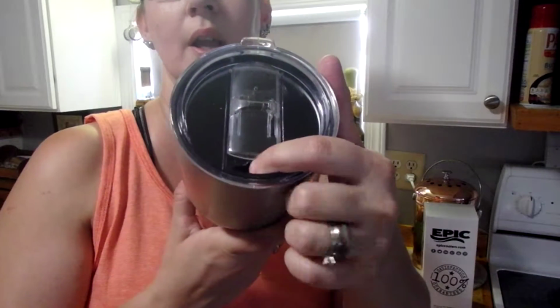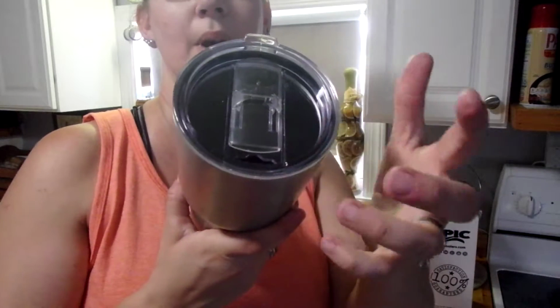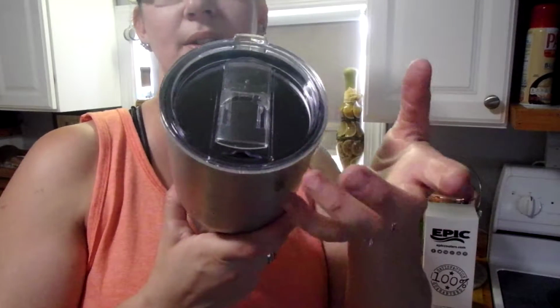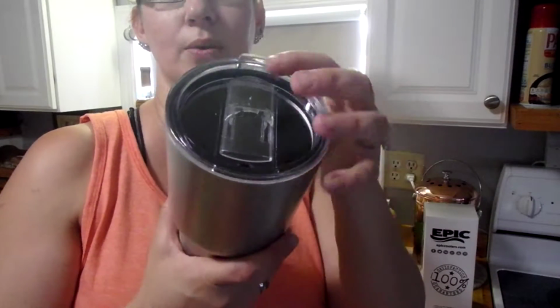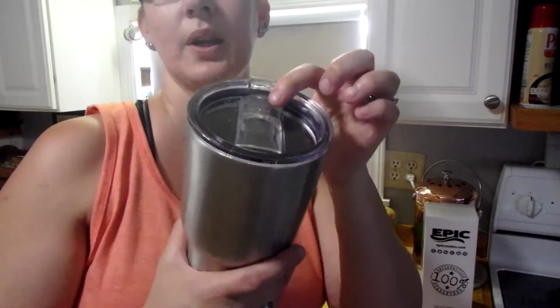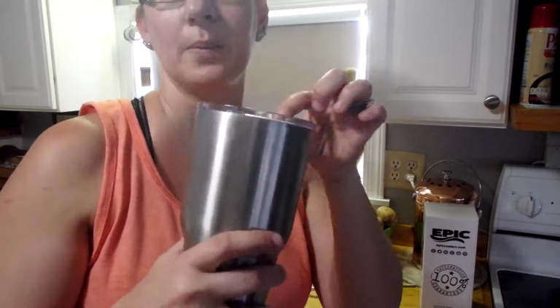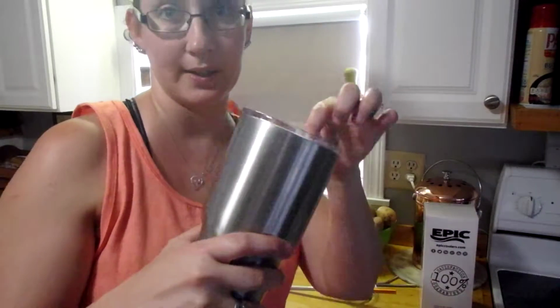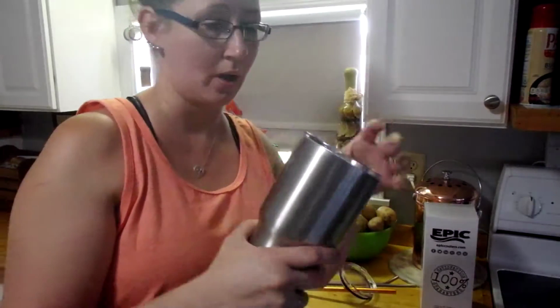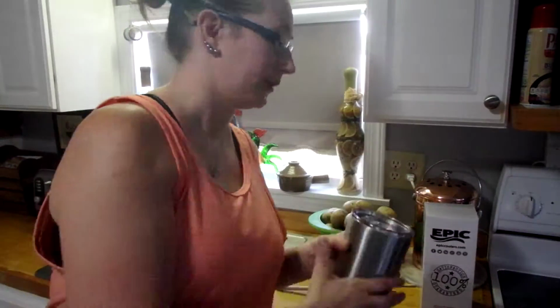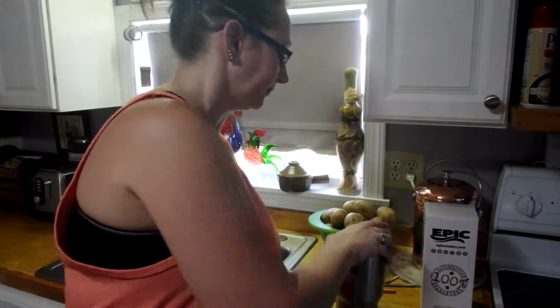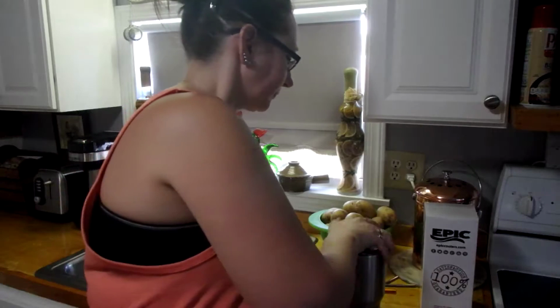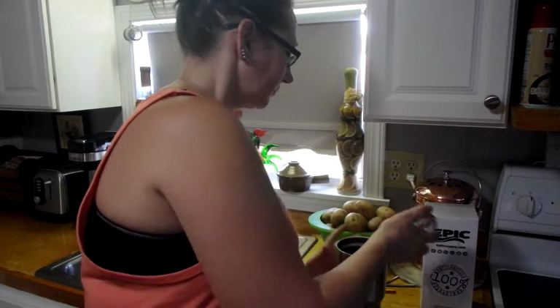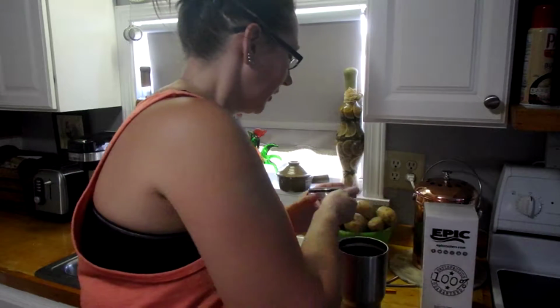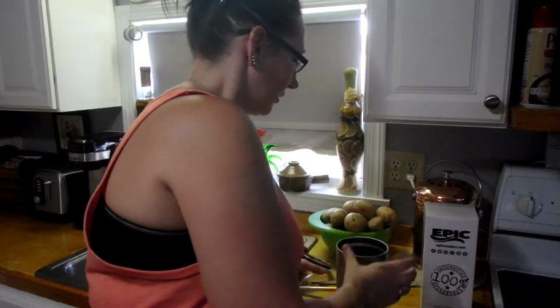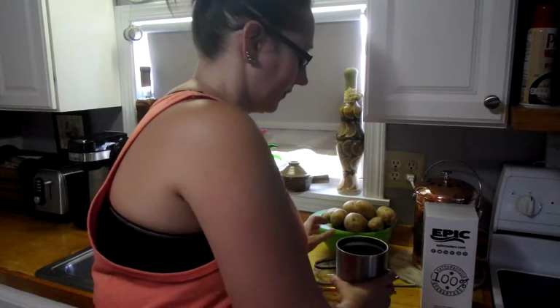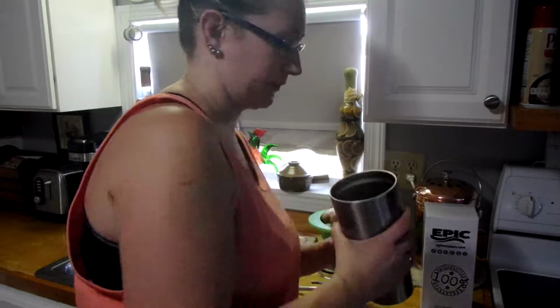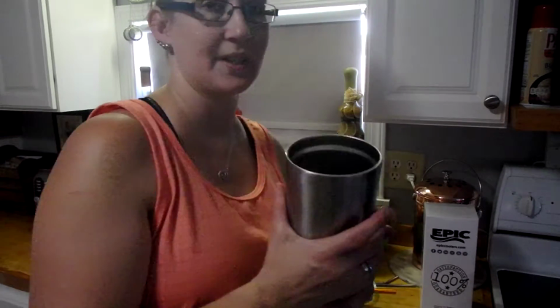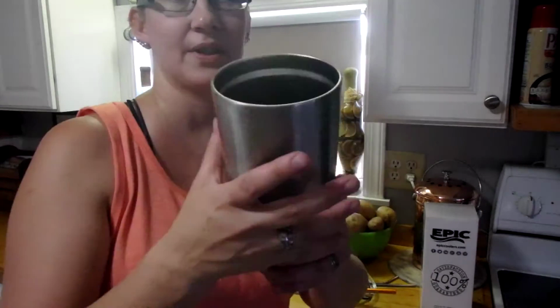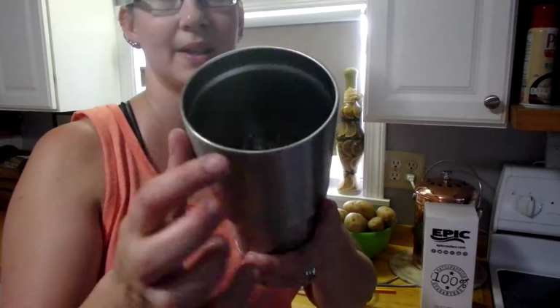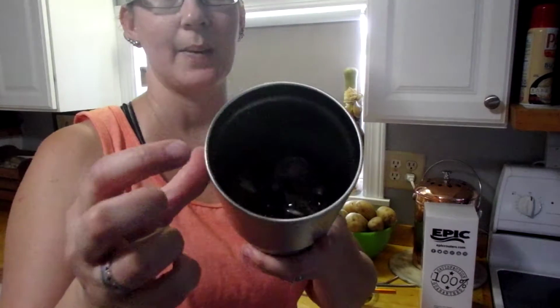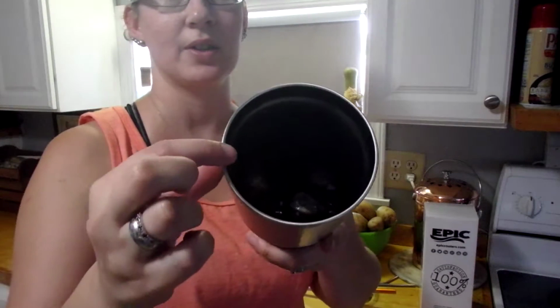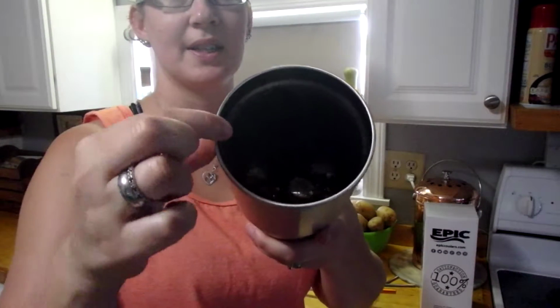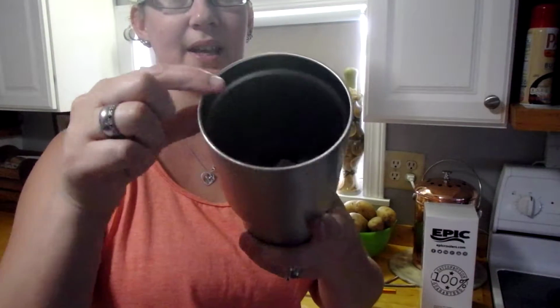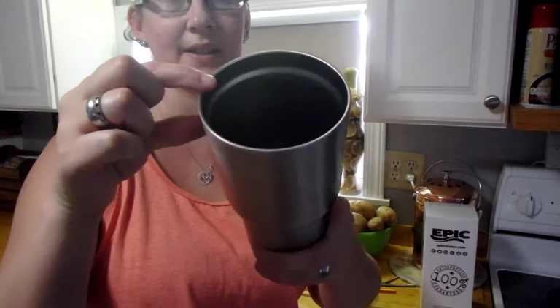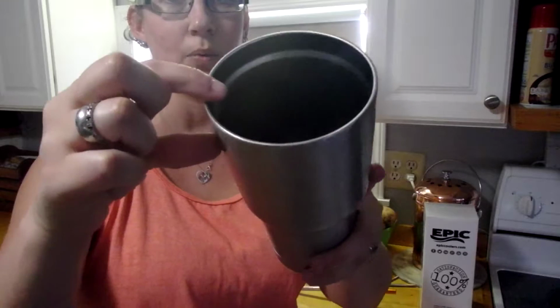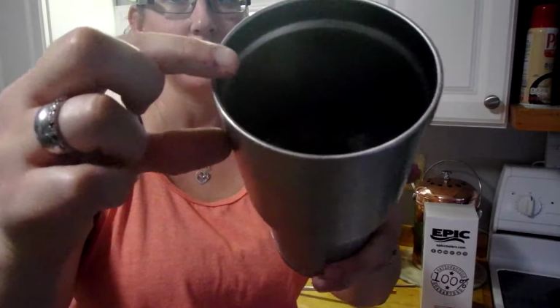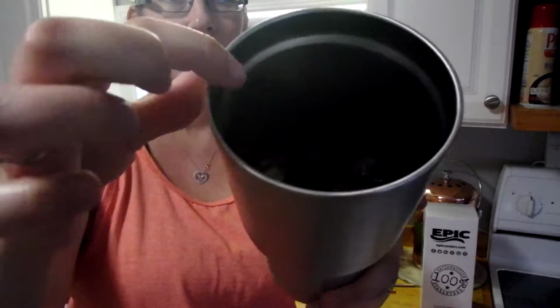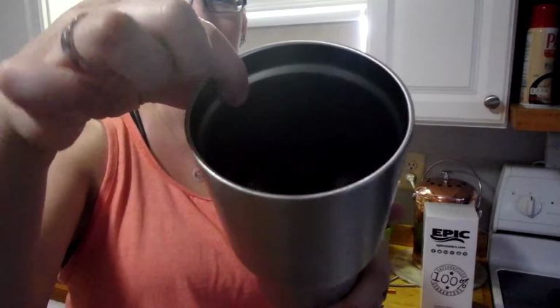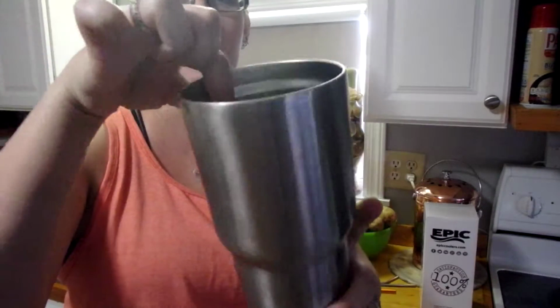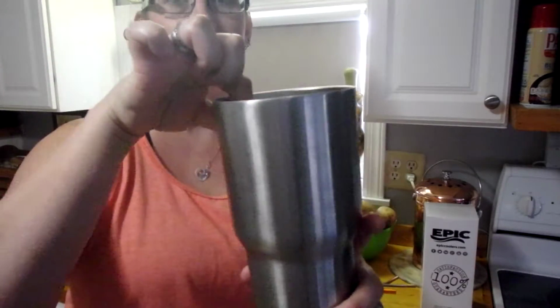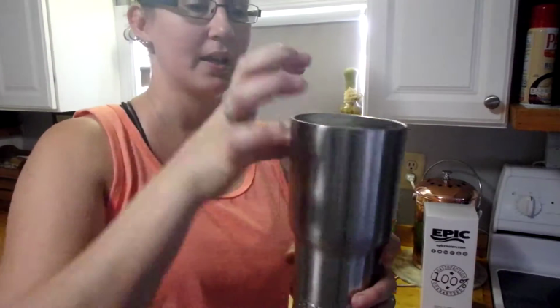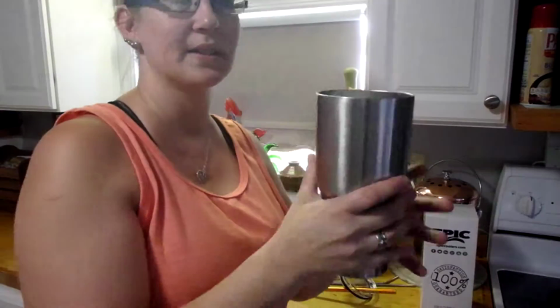Pop that on — it's going to cover really well. Pop it open, you can still insert a straw in here, but this is also really great if you're going to be drinking some coffee.